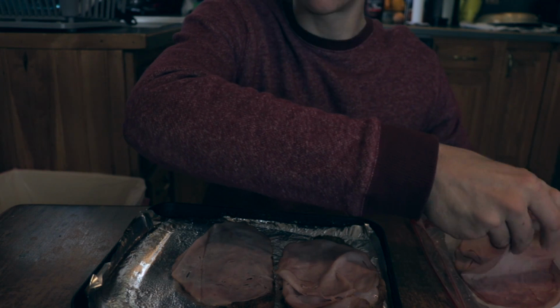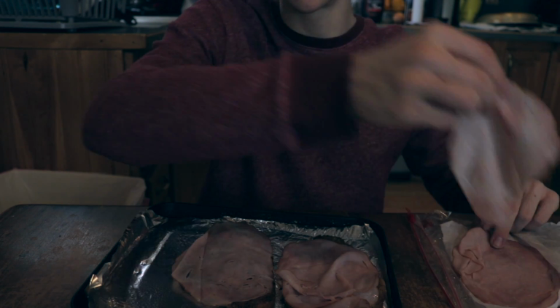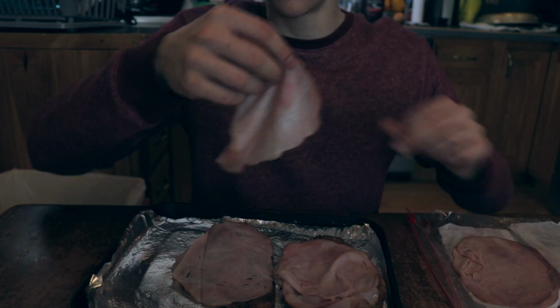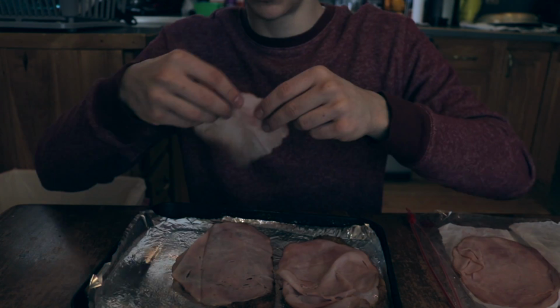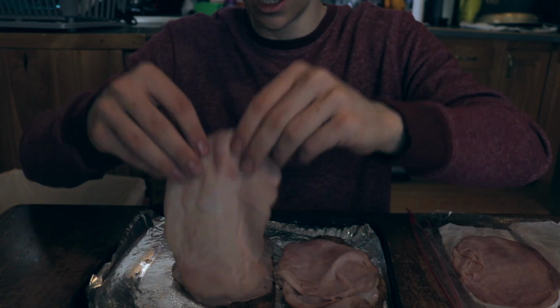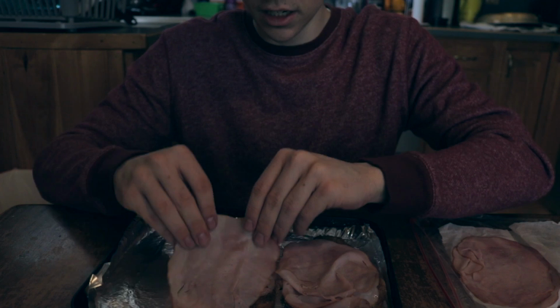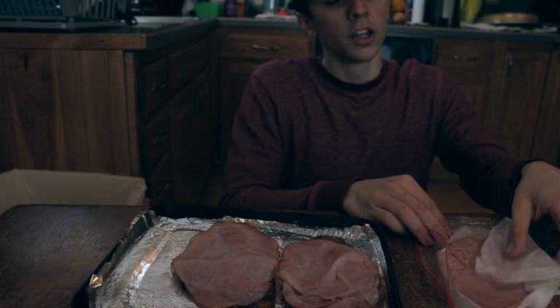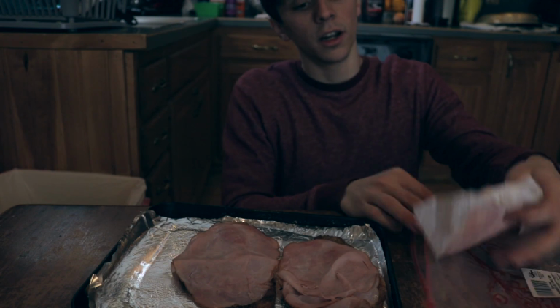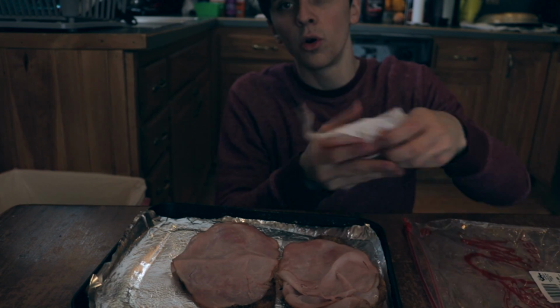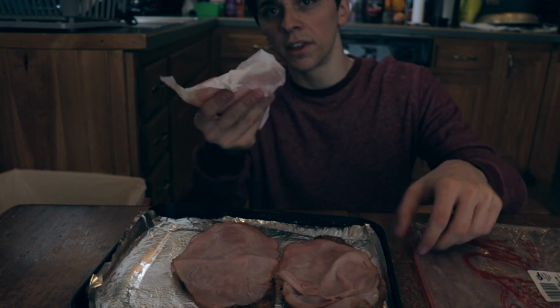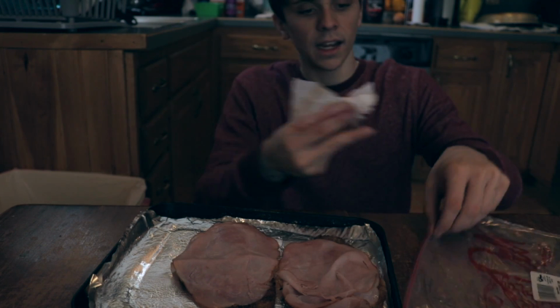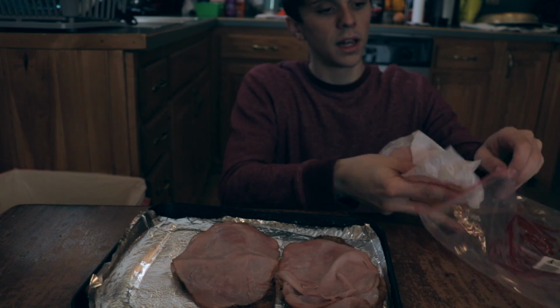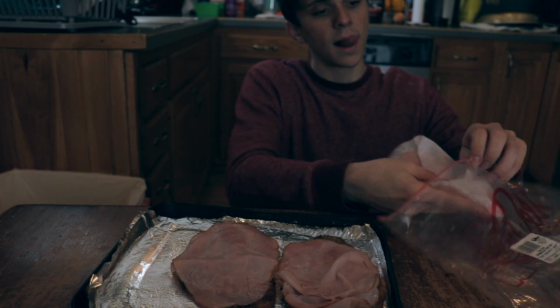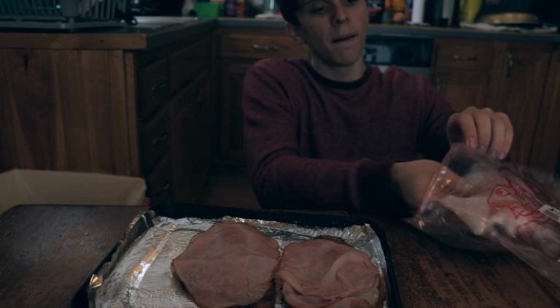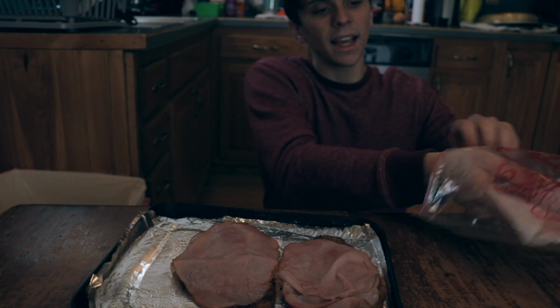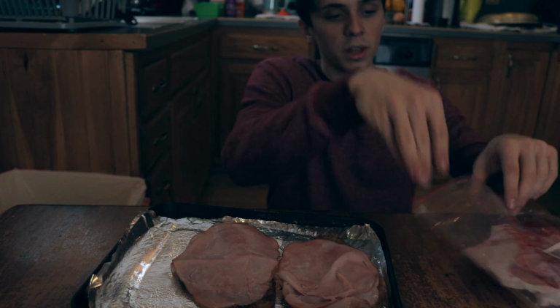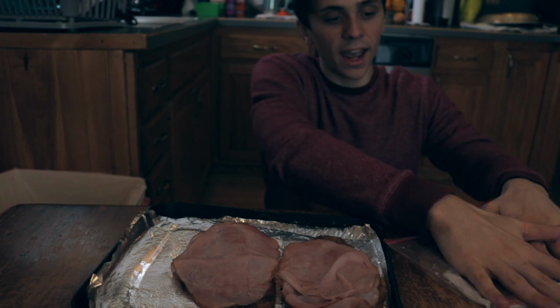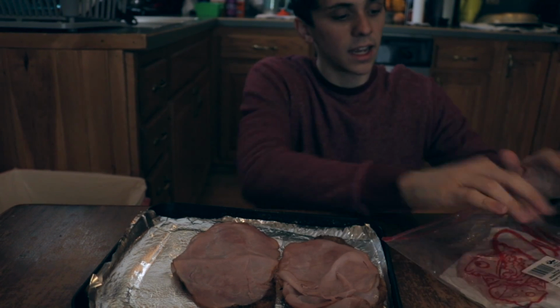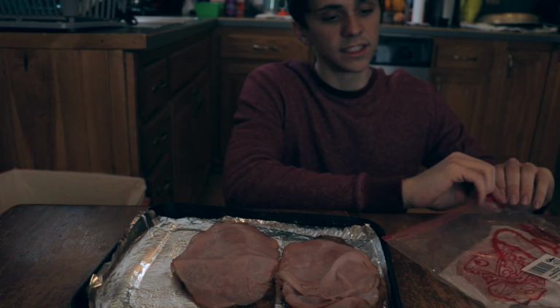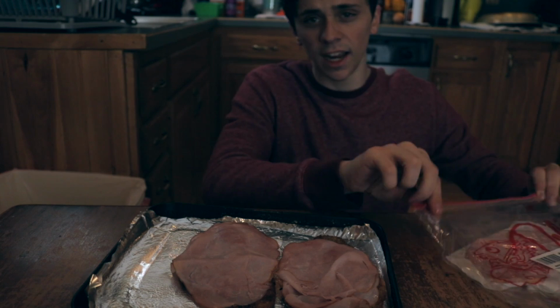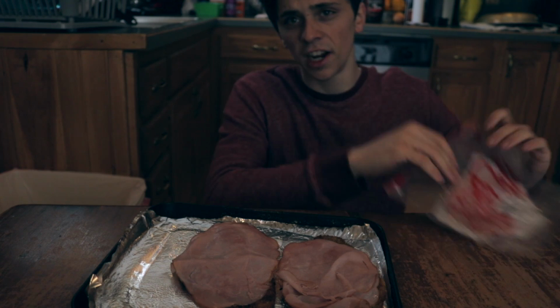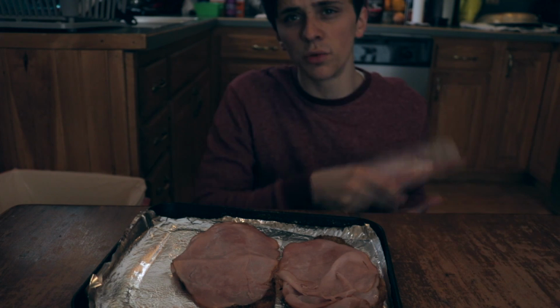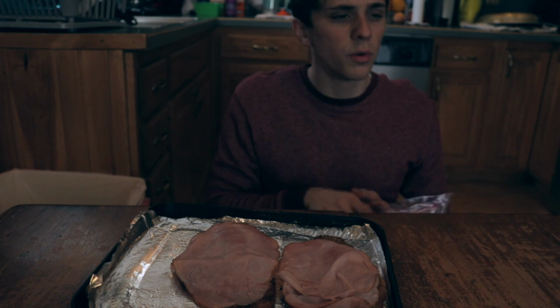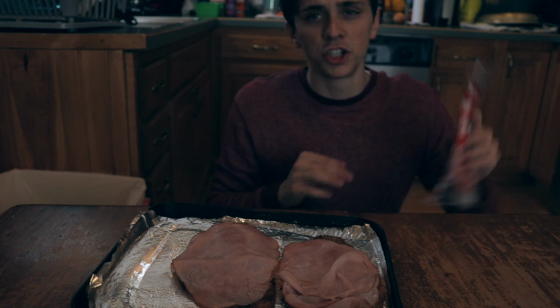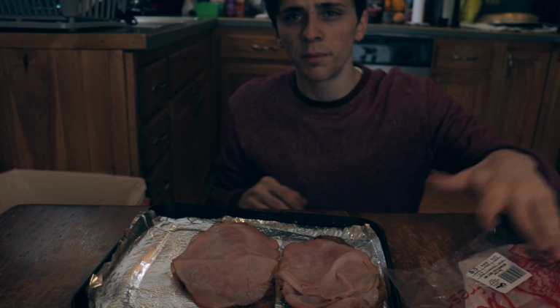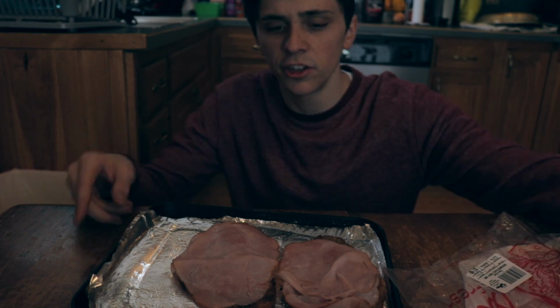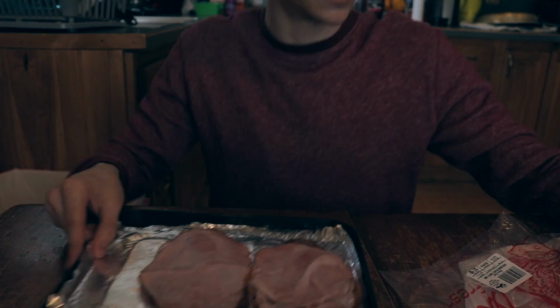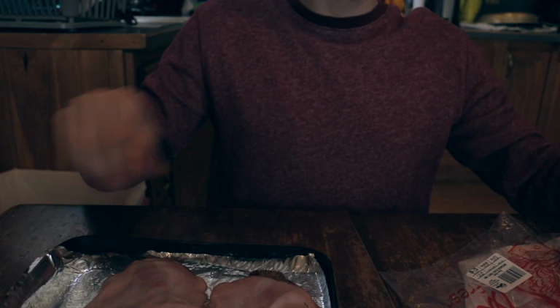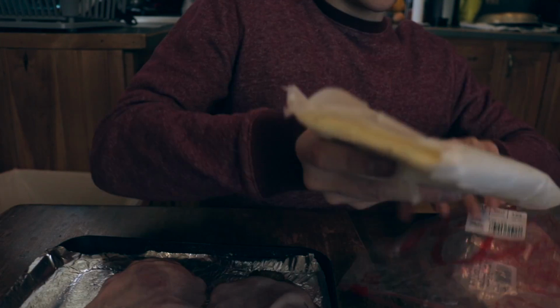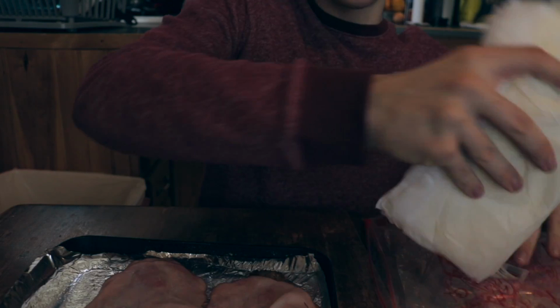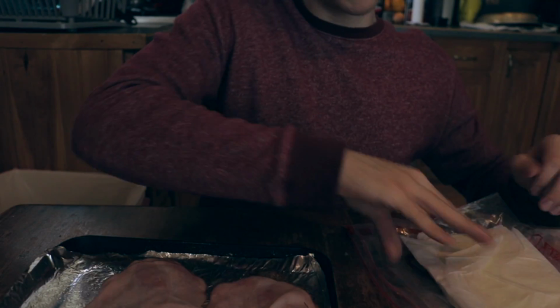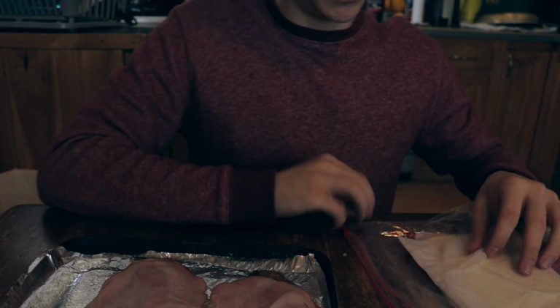We're going to do two pieces of ham because we have a lot of ham right now. Chef Chris has a lot of ham in stock. You're going to put the ham back into the bag and seal it airtight so no germs or bacteria gets in there. Then you're going to grab some cheese.